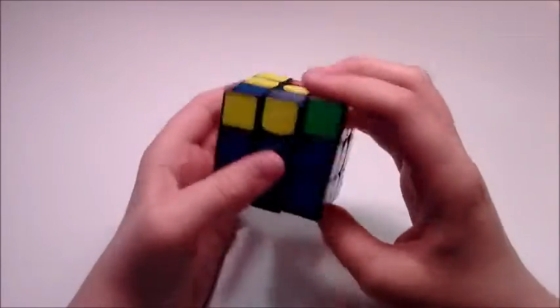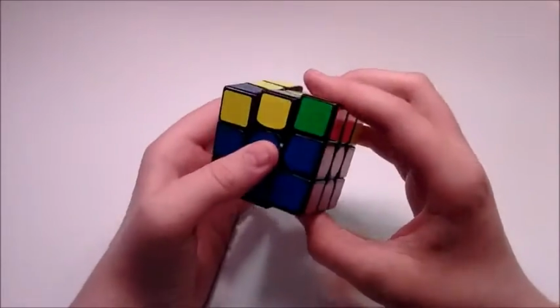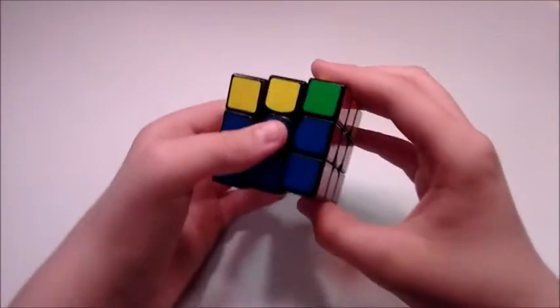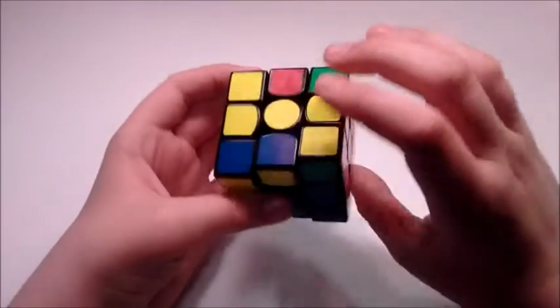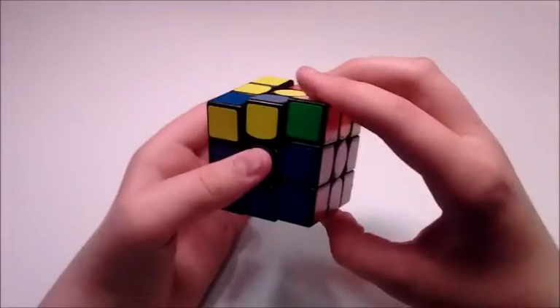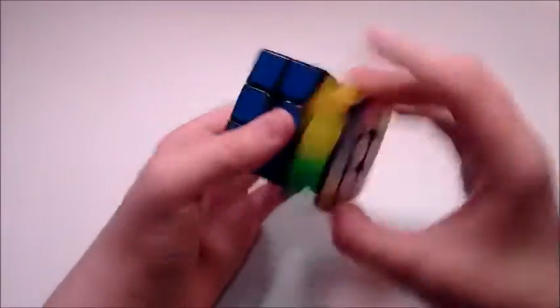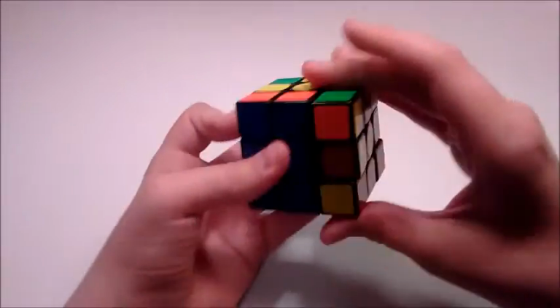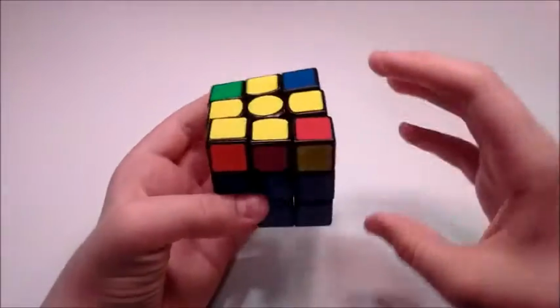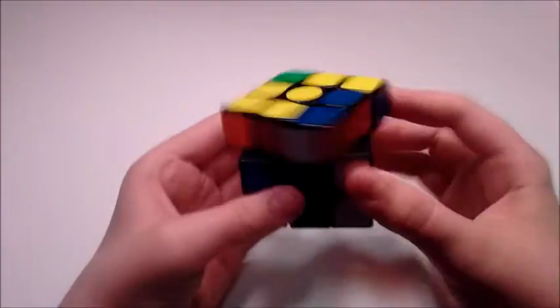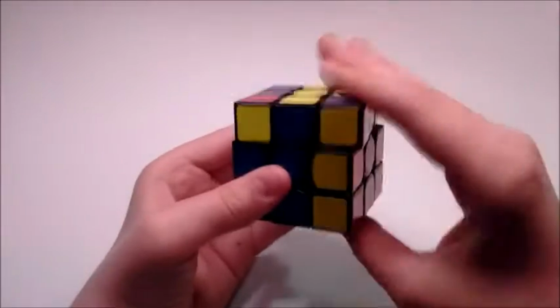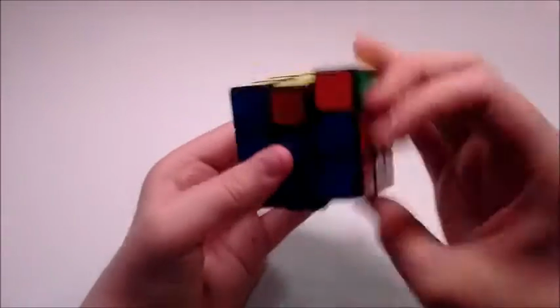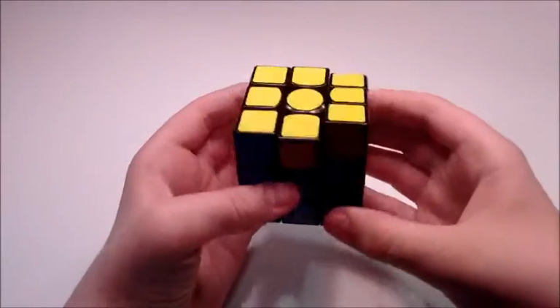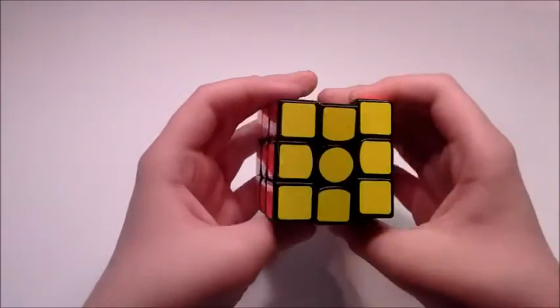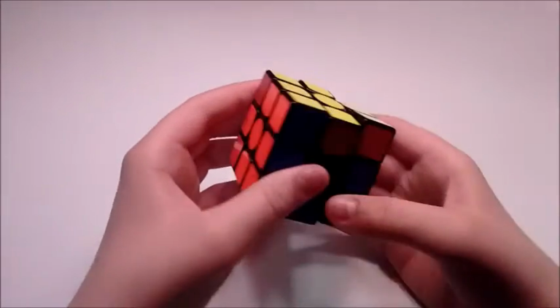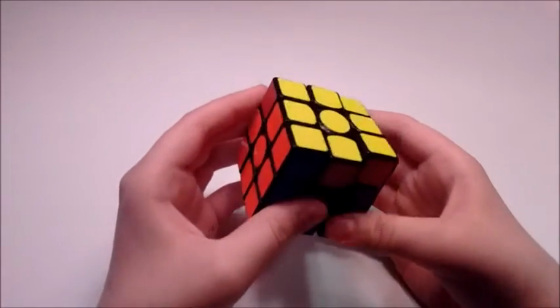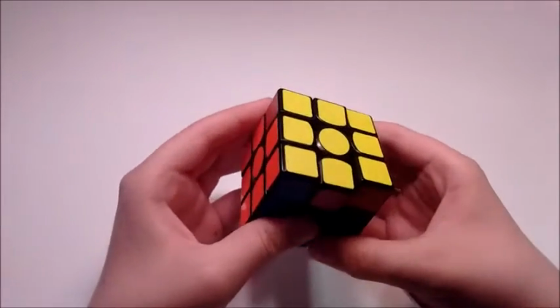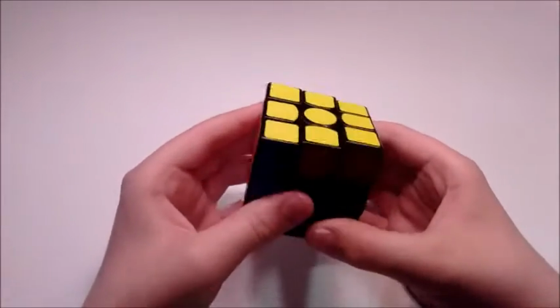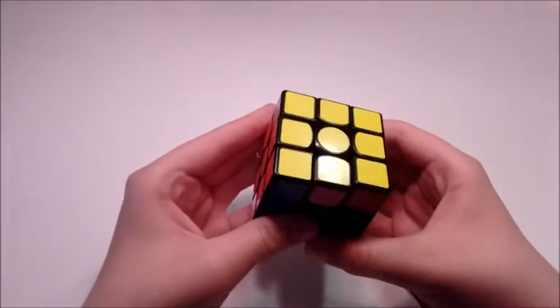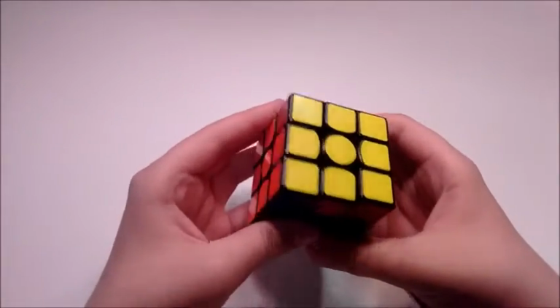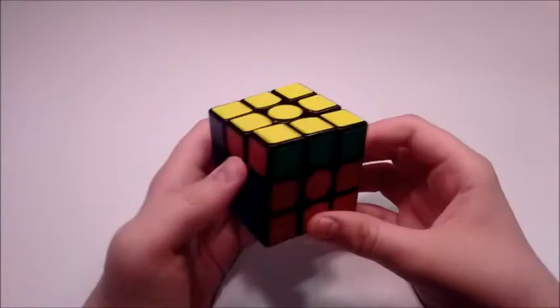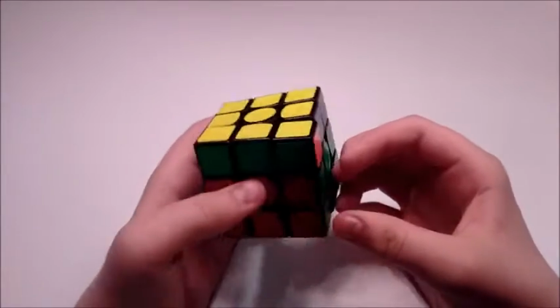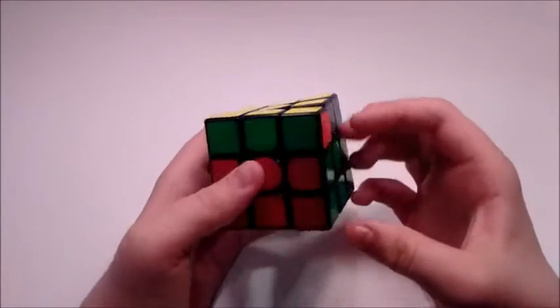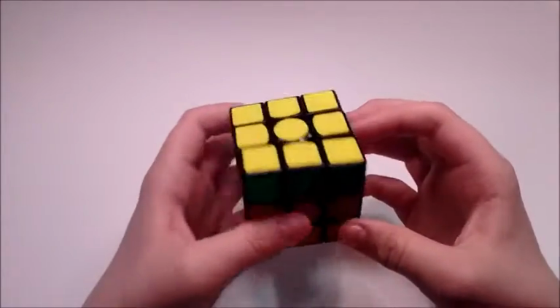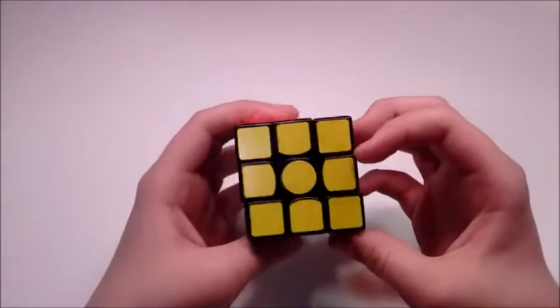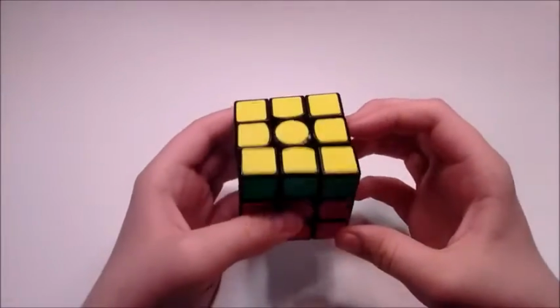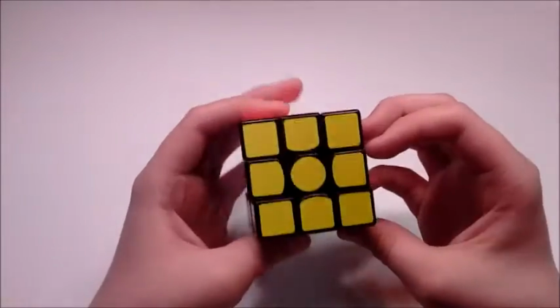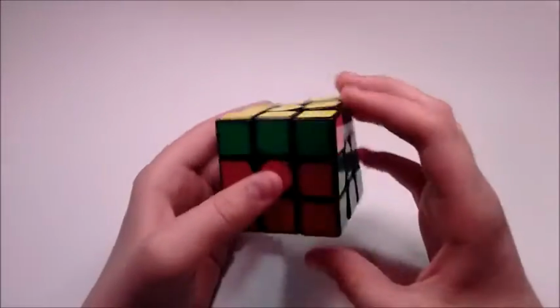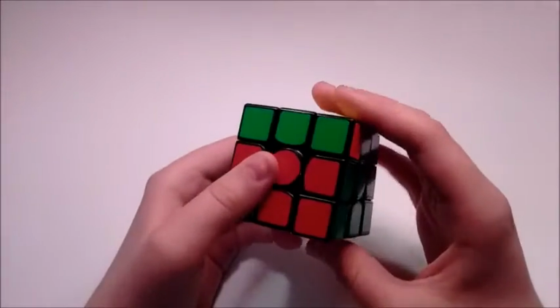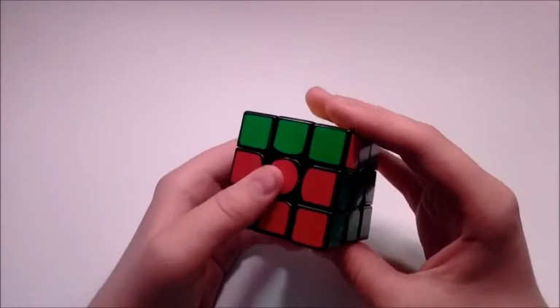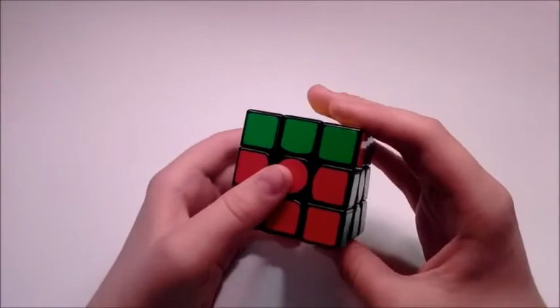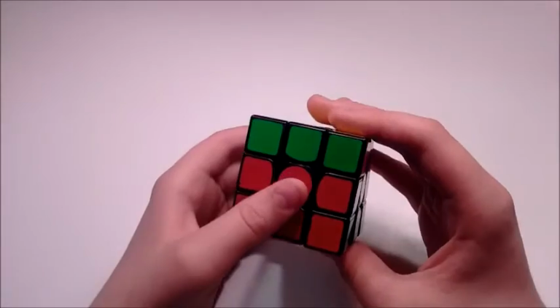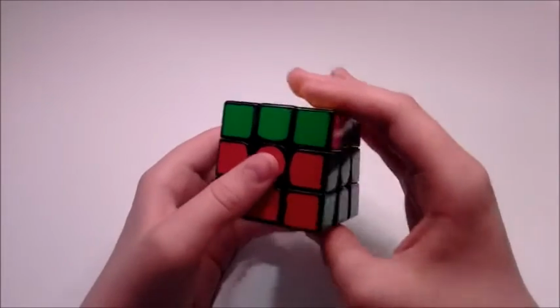And then for OLL I had this case. At this point I started shaking really badly because I was worried I would mess up the sub 20, because I saw the time was really good. But fortunately I did not.